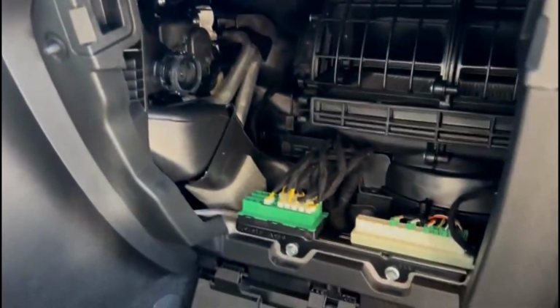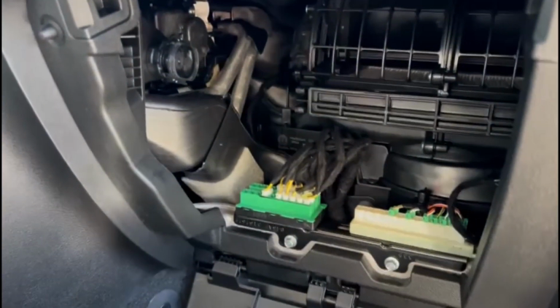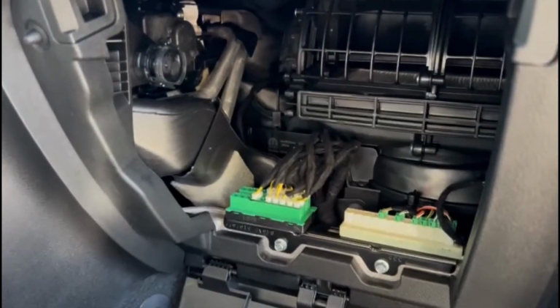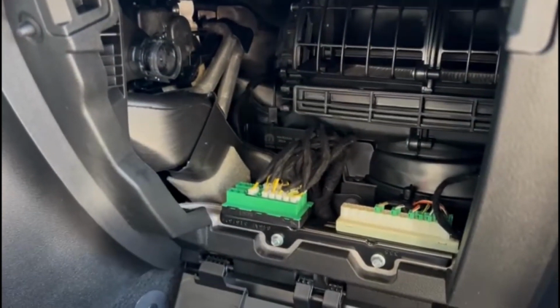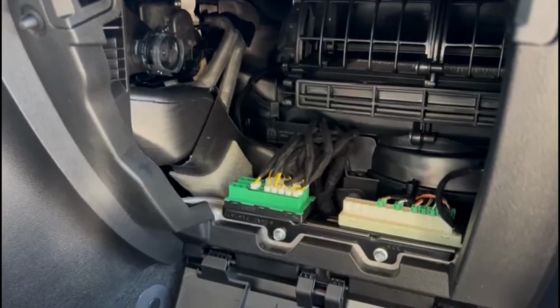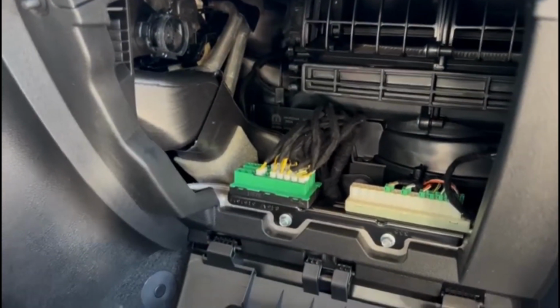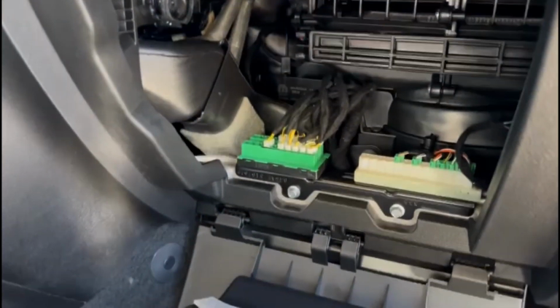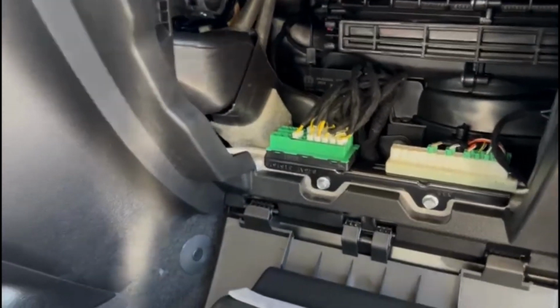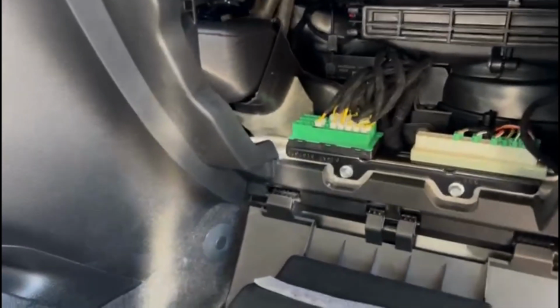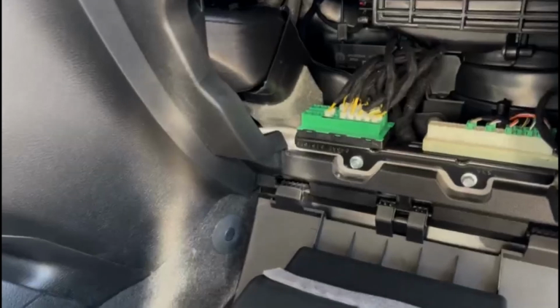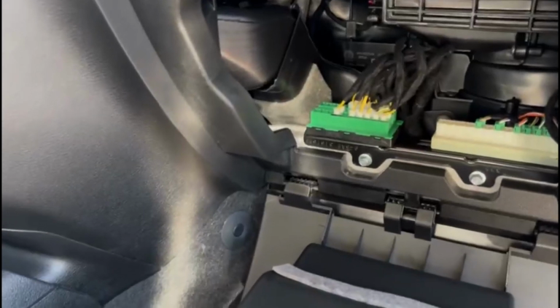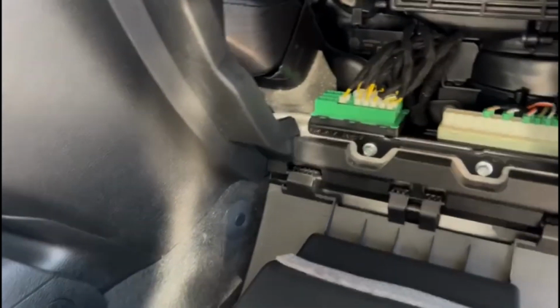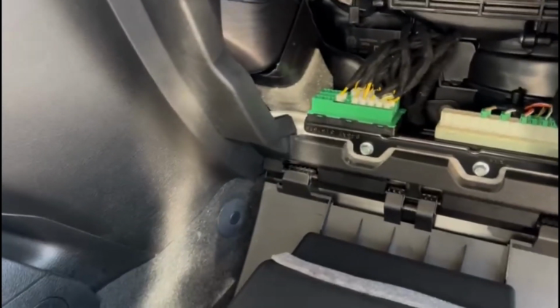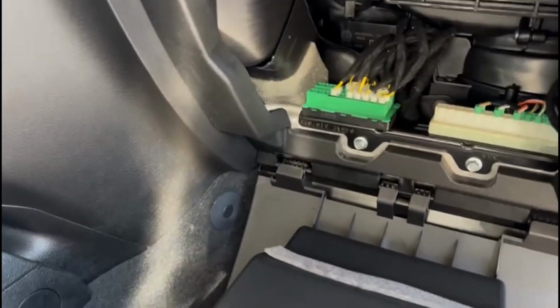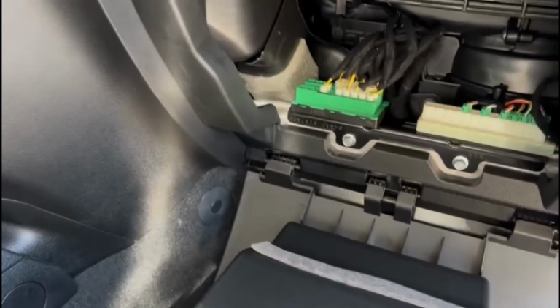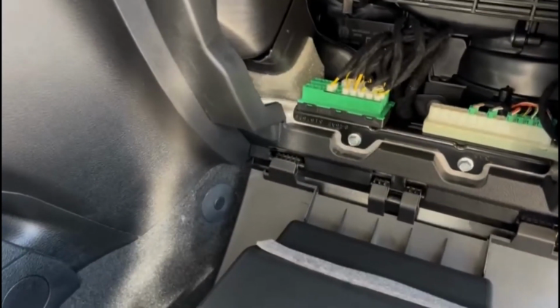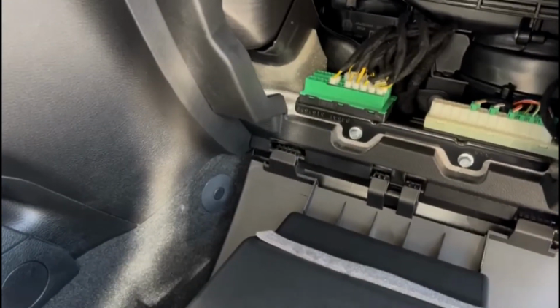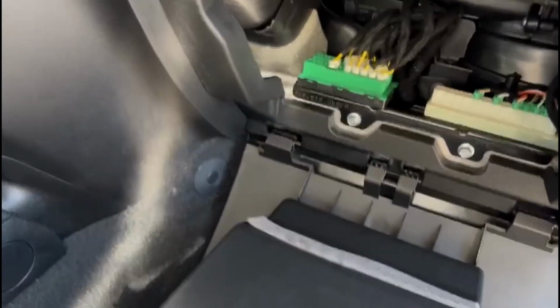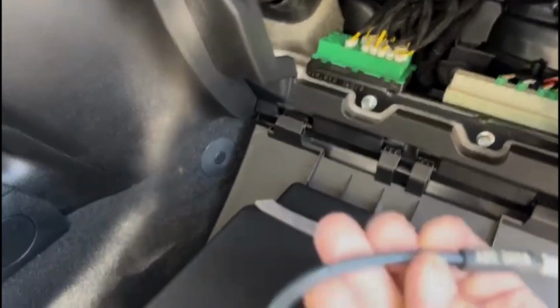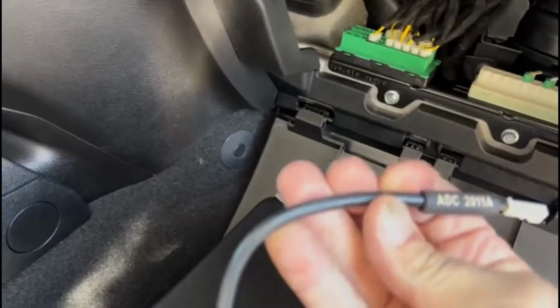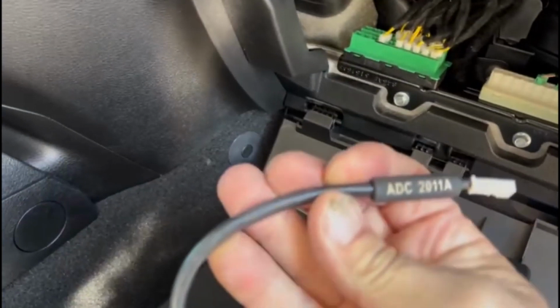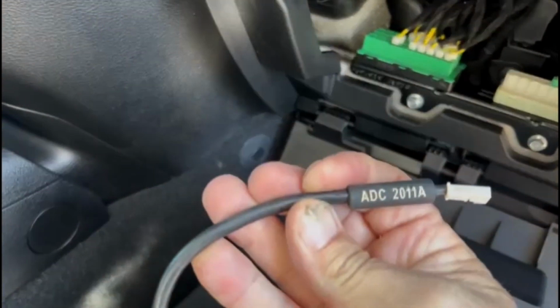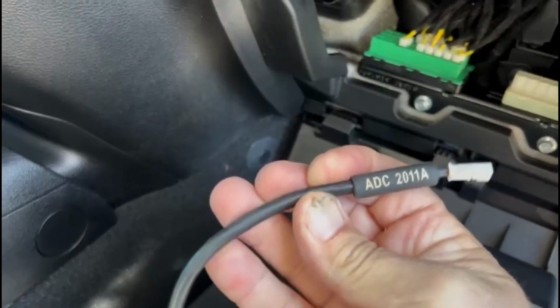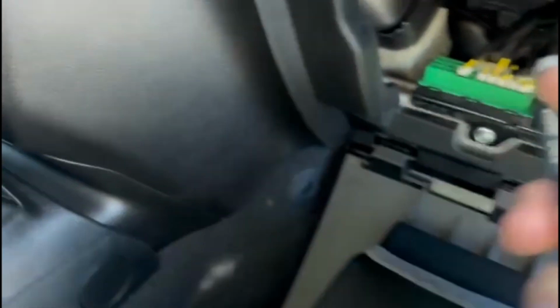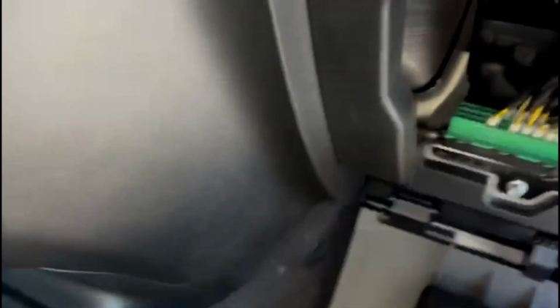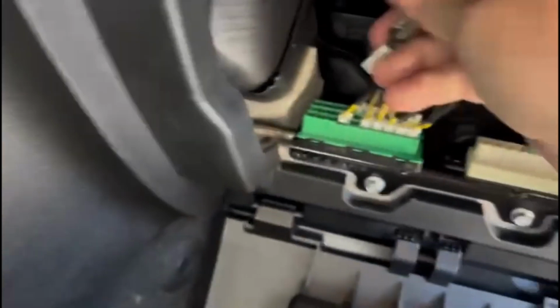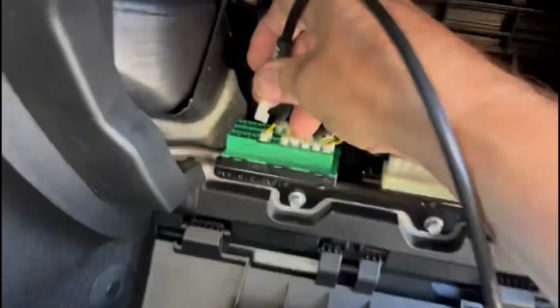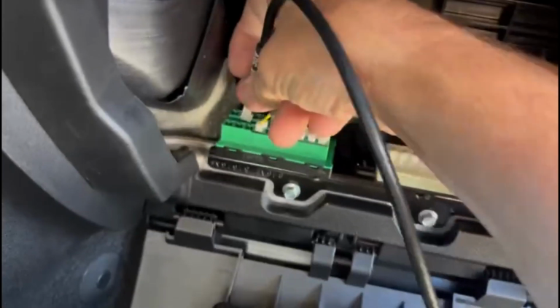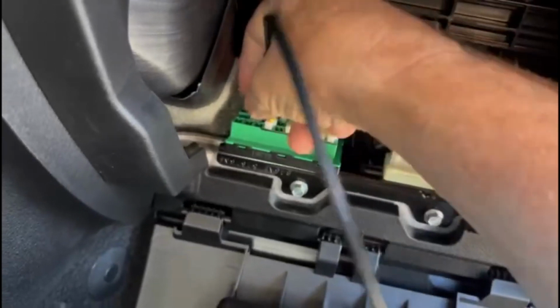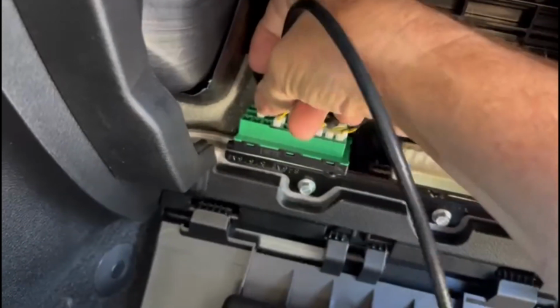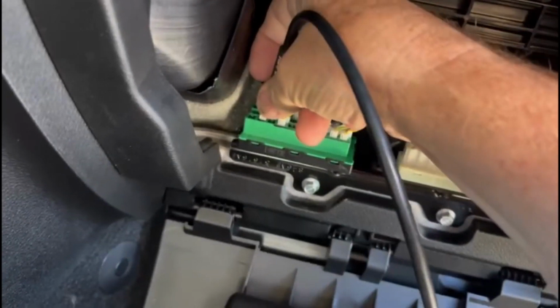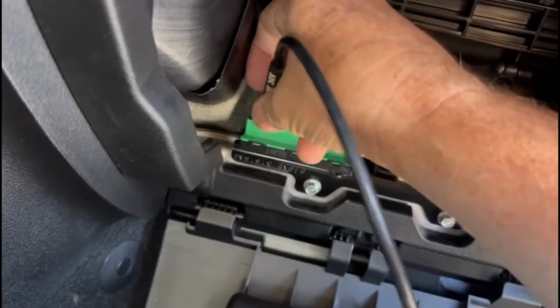The STAR connector is right behind the glove box. Take the ADC 2011 cable and plug it in to the STAR connector.